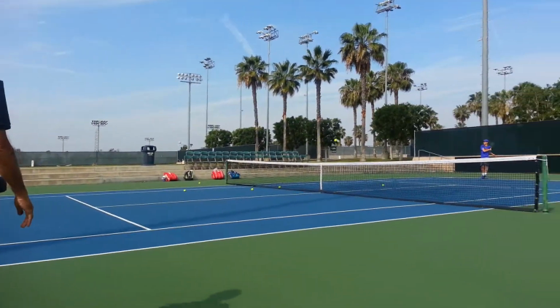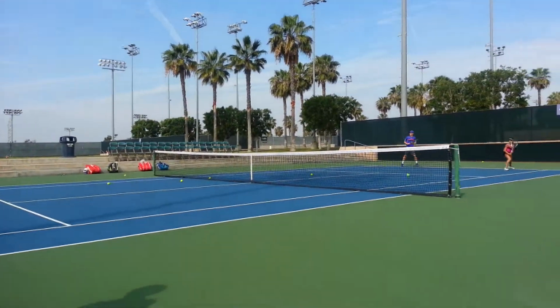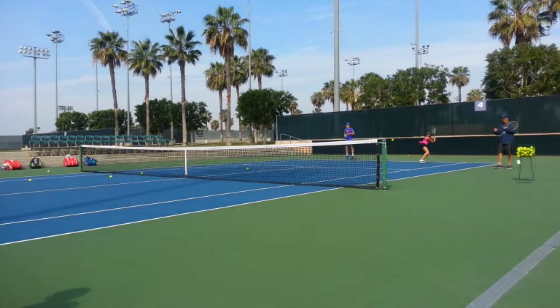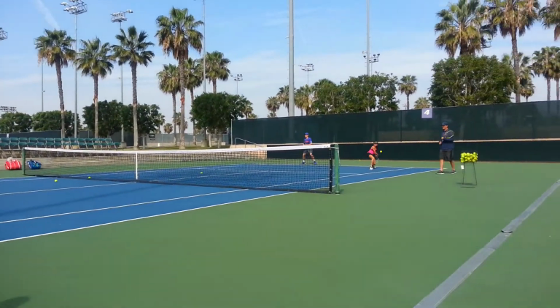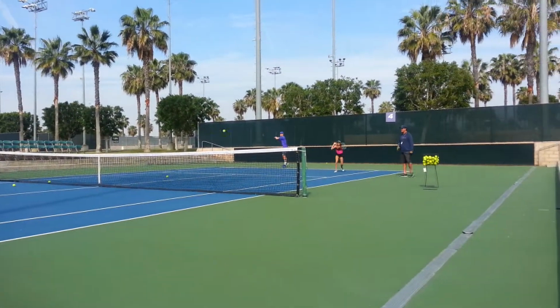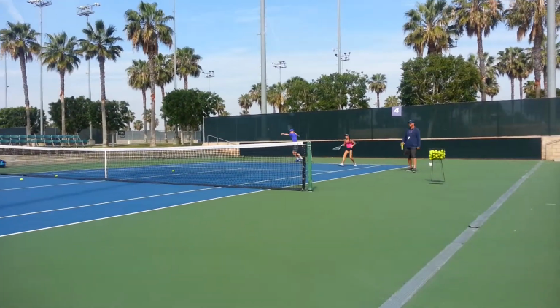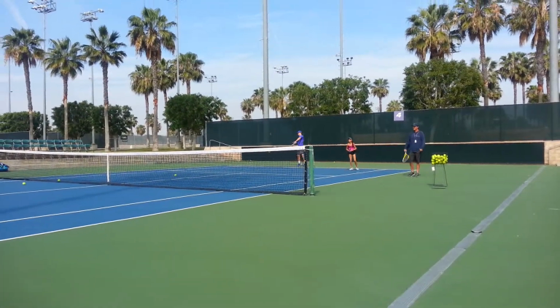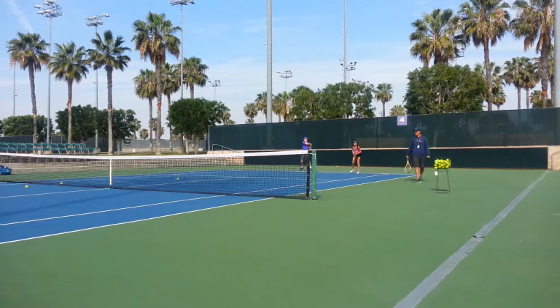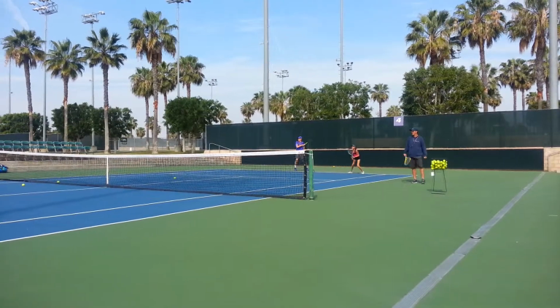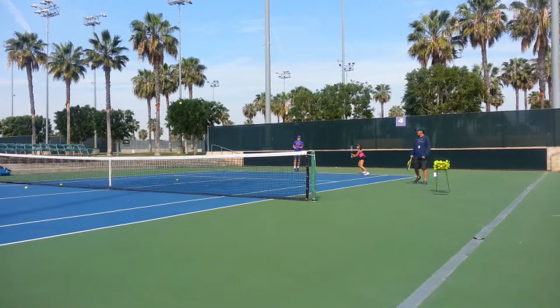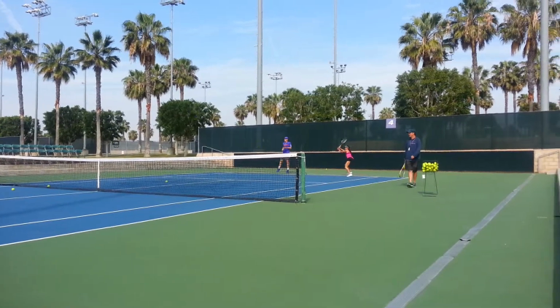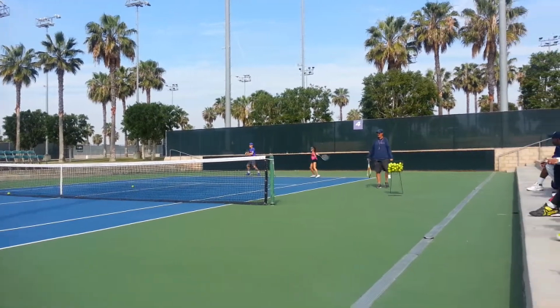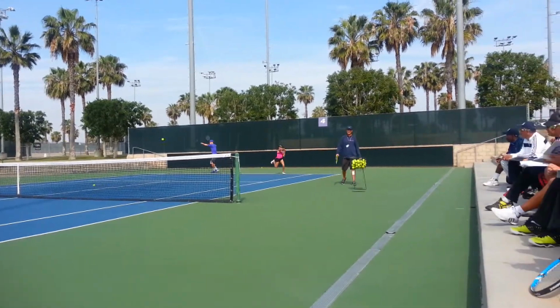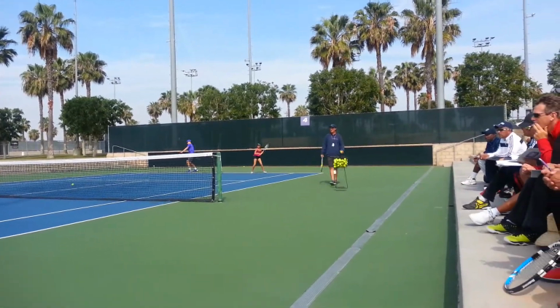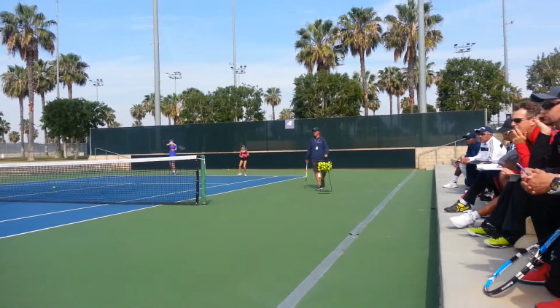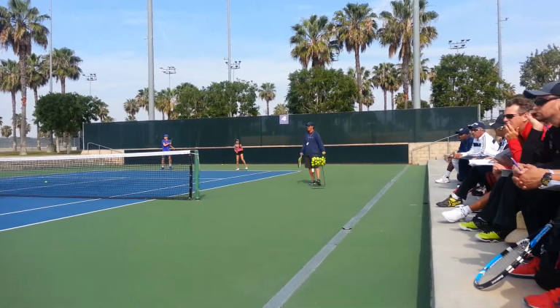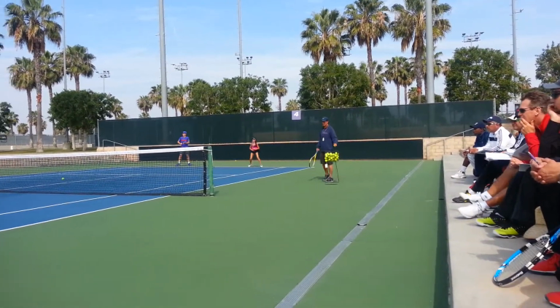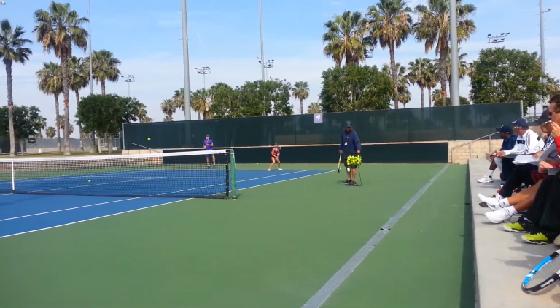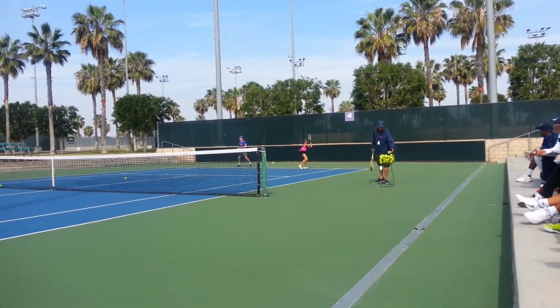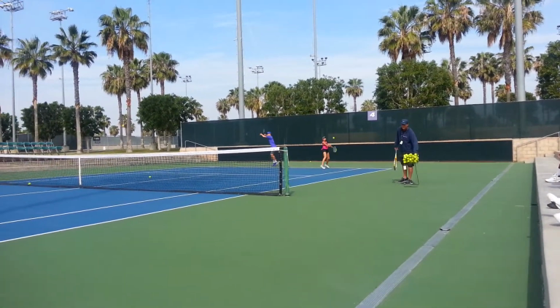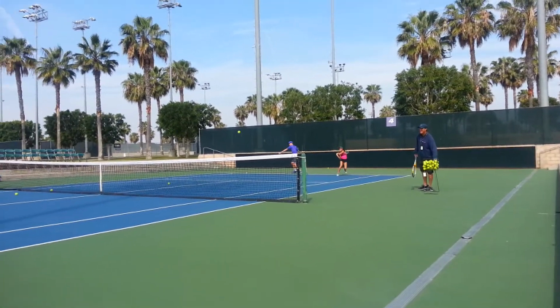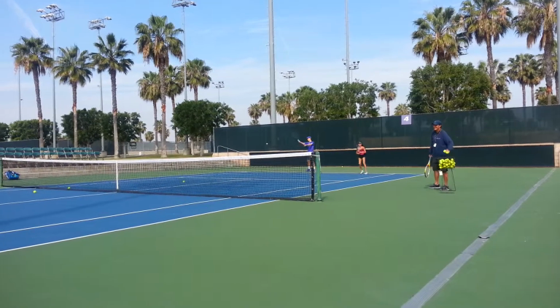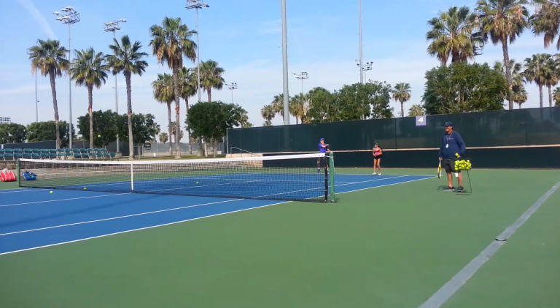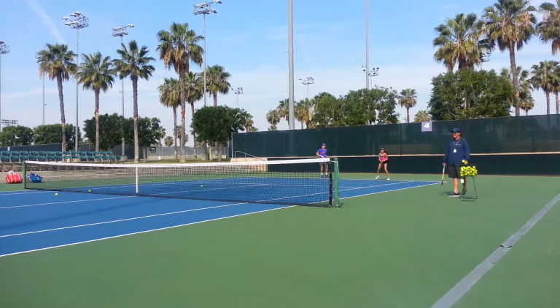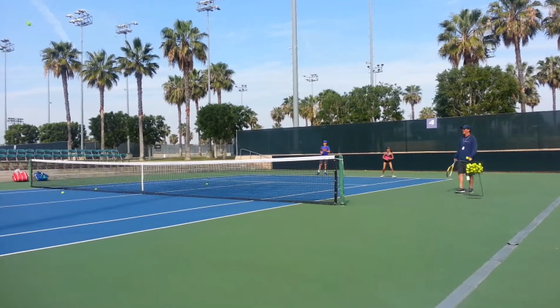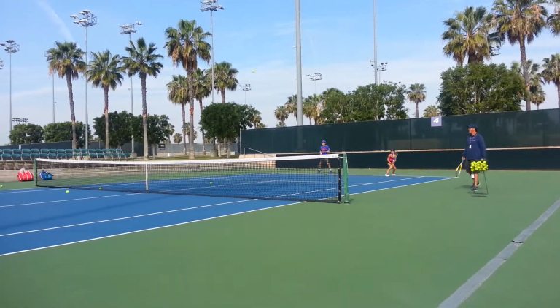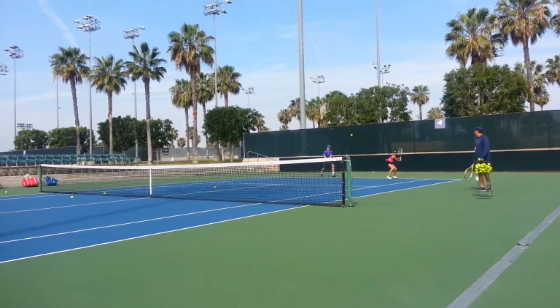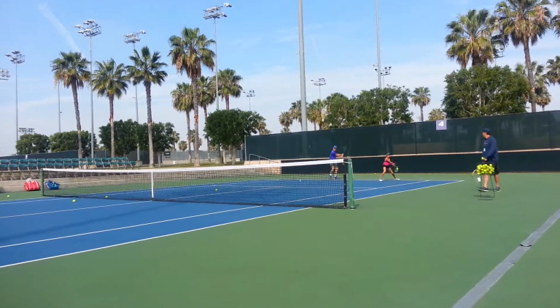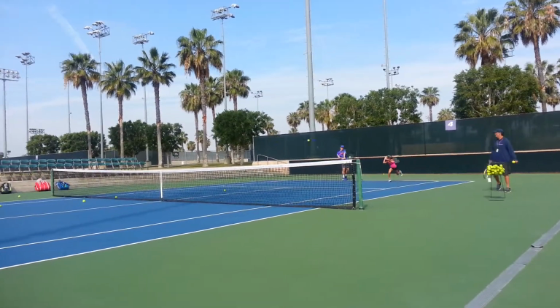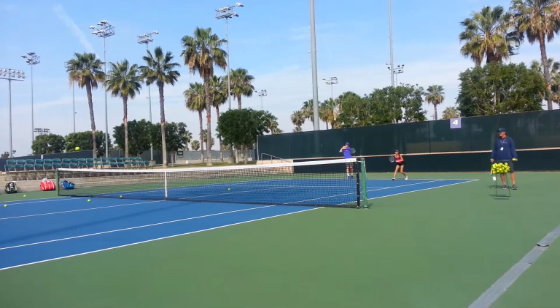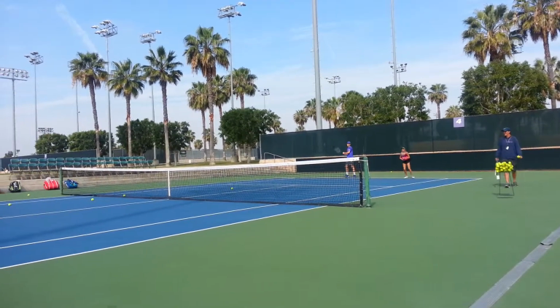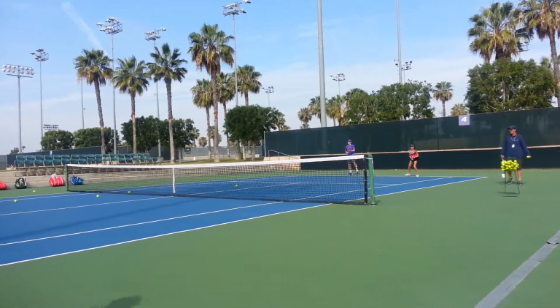You can push it a bit more. You can hit it. Just accelerate the speed. Yeah, a little too early.